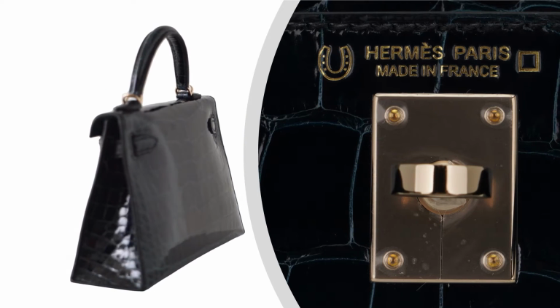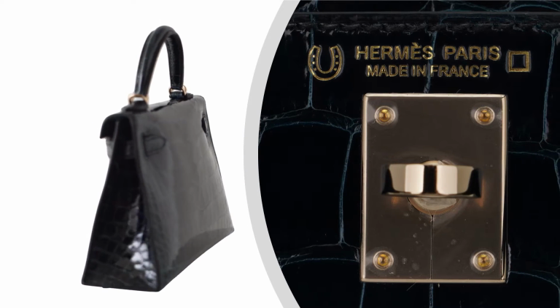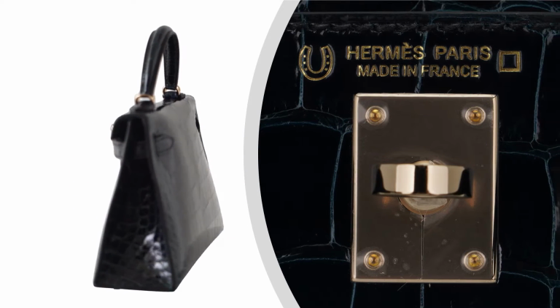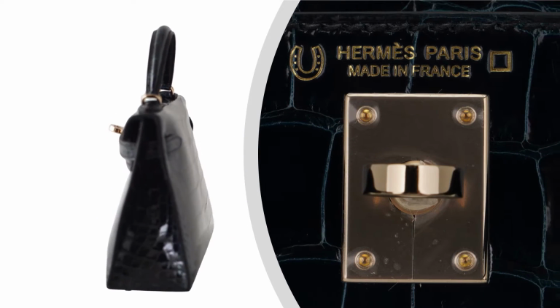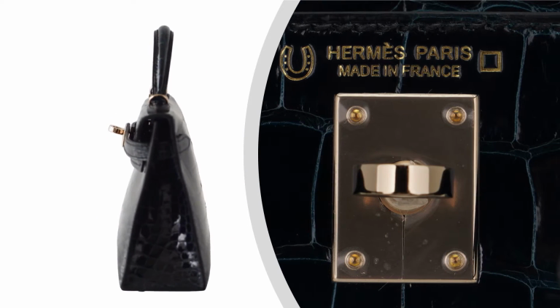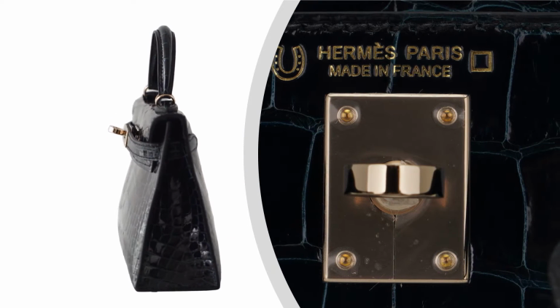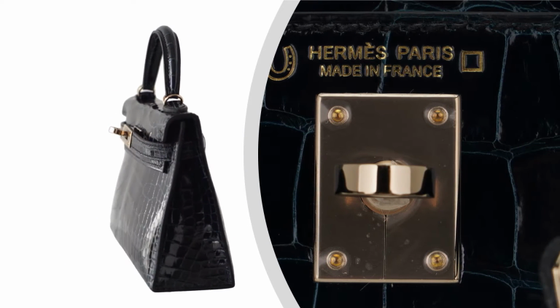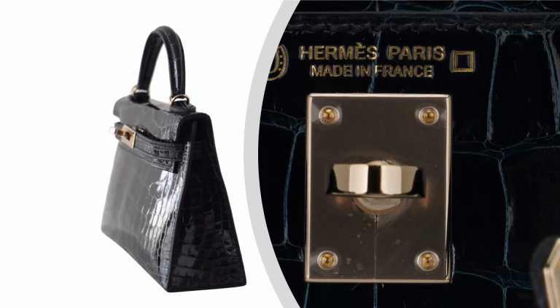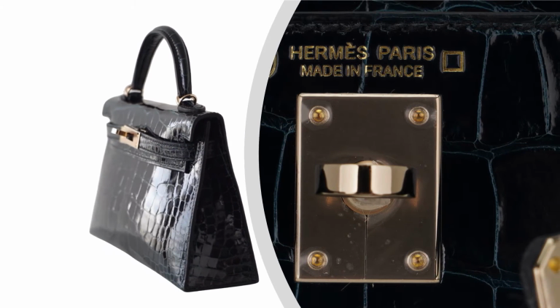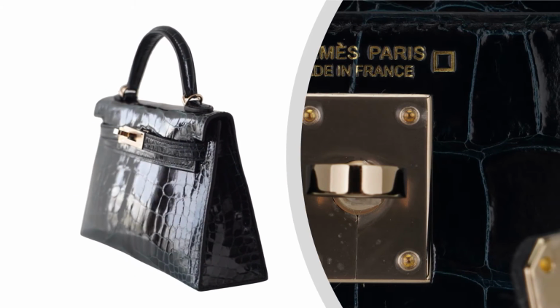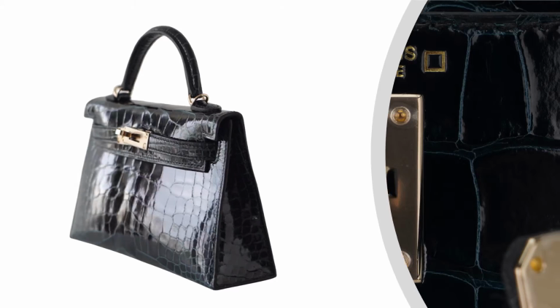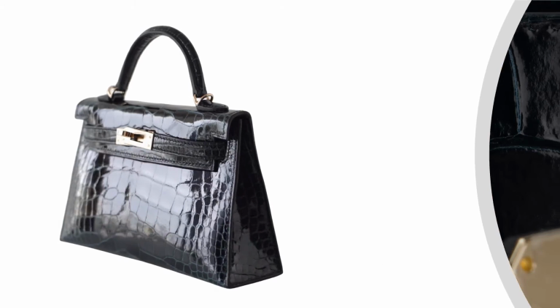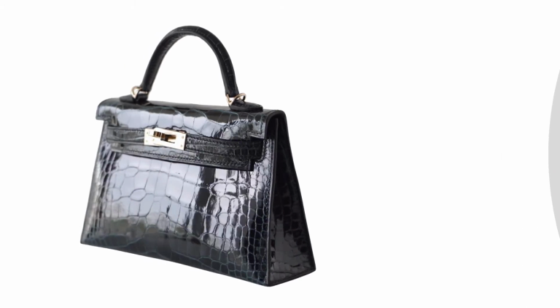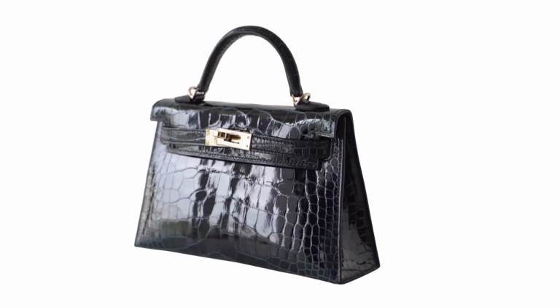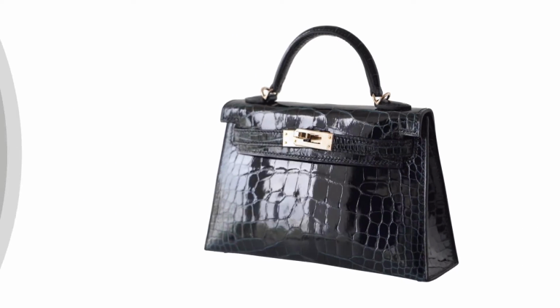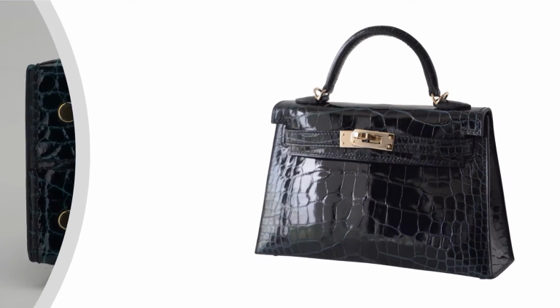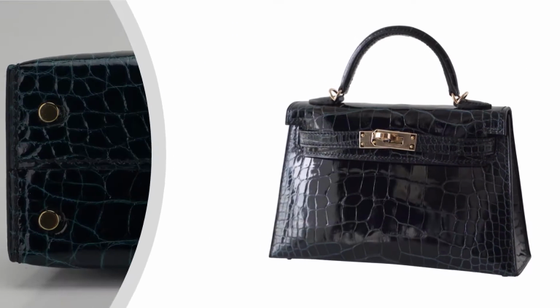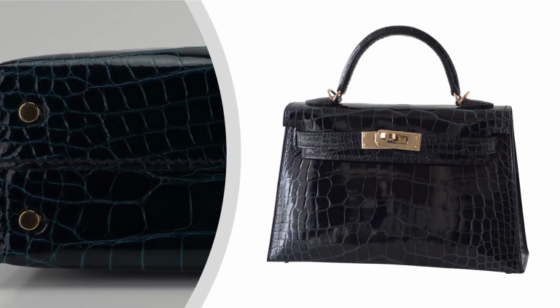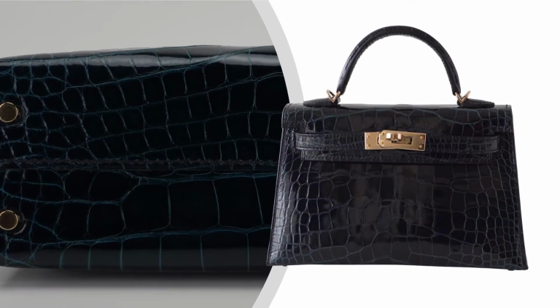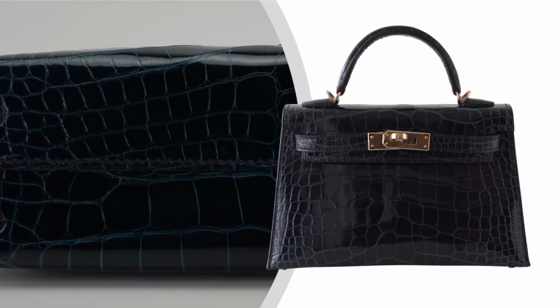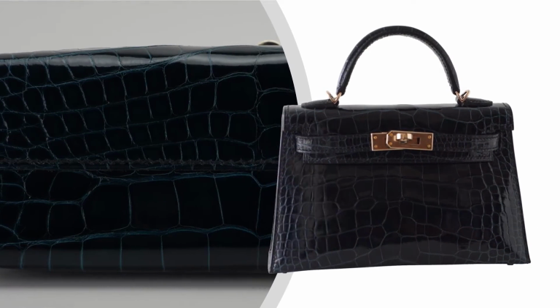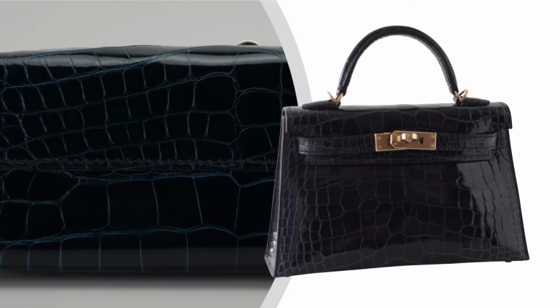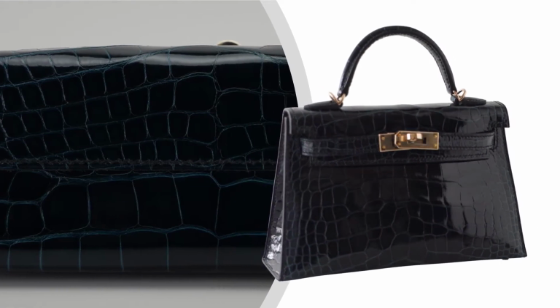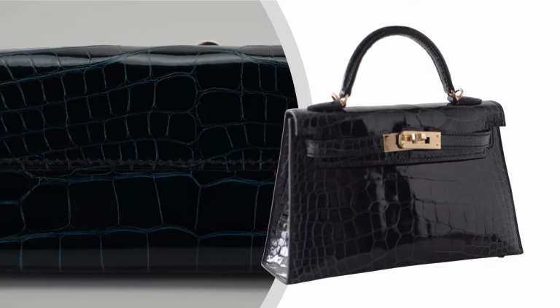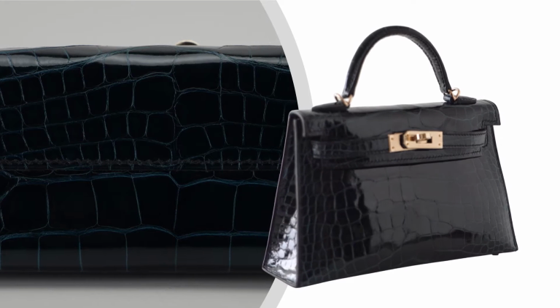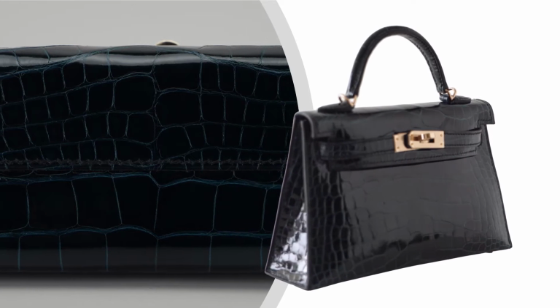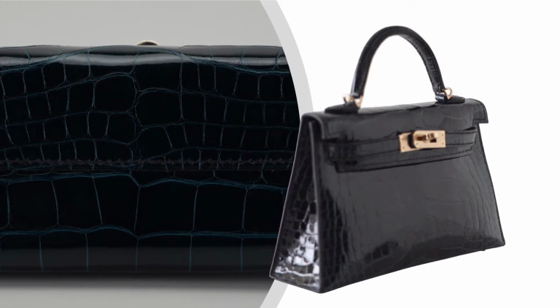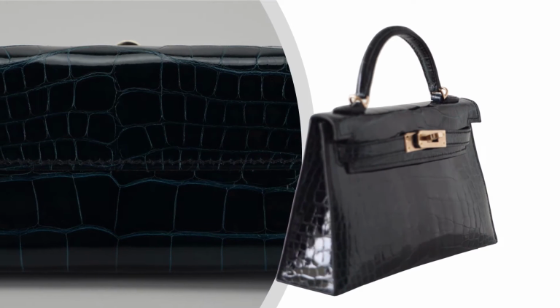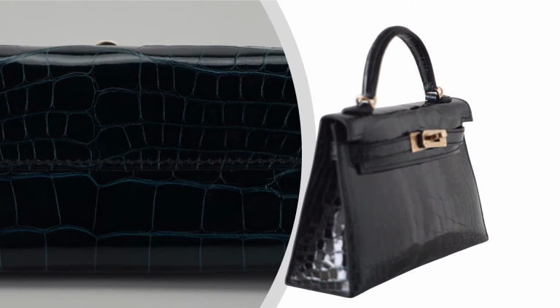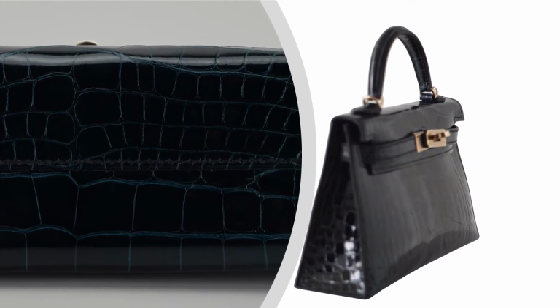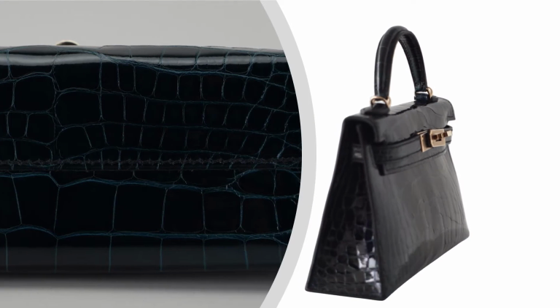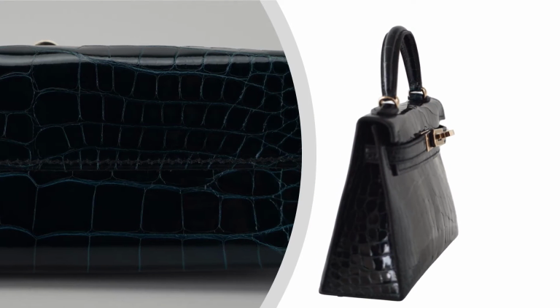The Kelly 20 Cellier Verso is not just a bag — it's a testament to luxury craftsmanship and innovation. Gently accentuated with pale perma-brass hardware, every detail exudes sophistication and refinement.